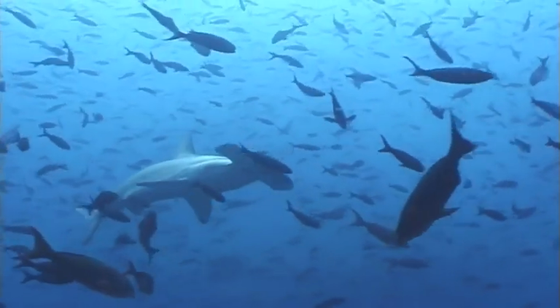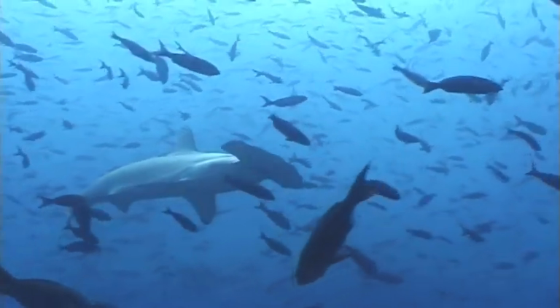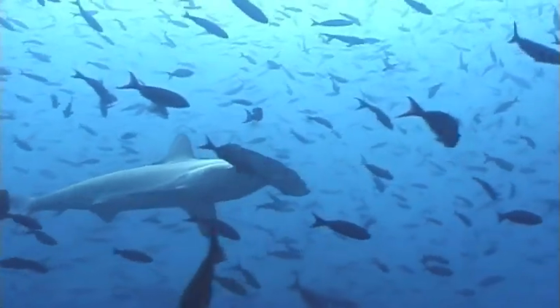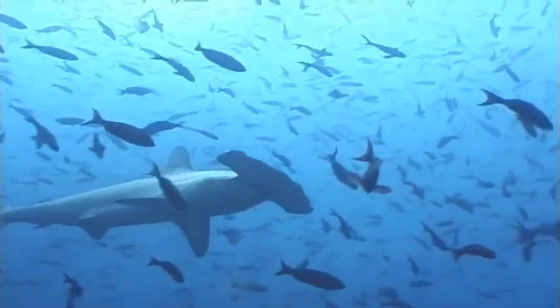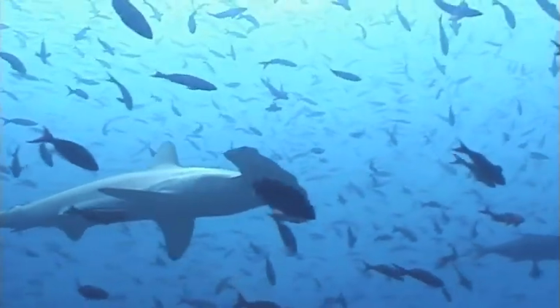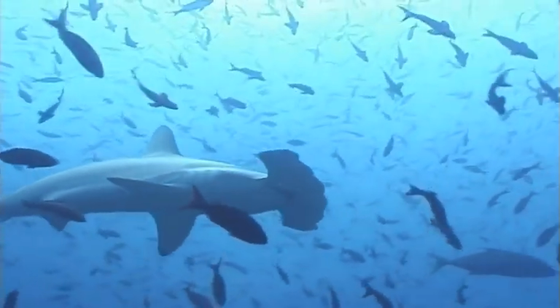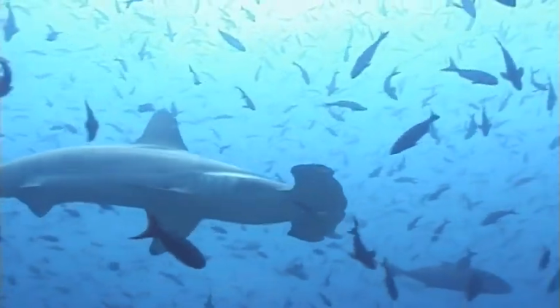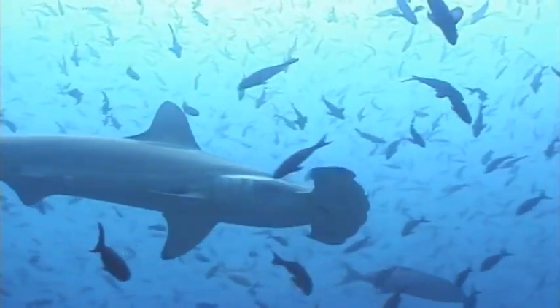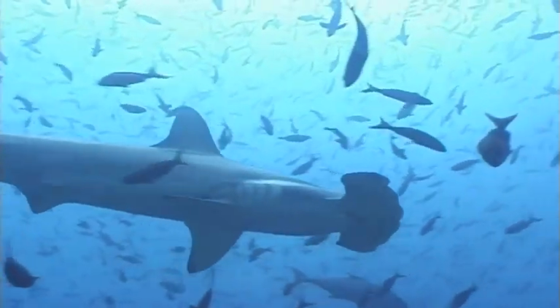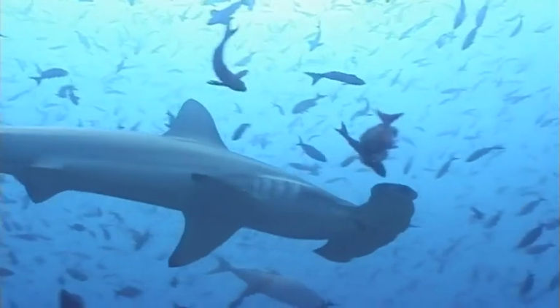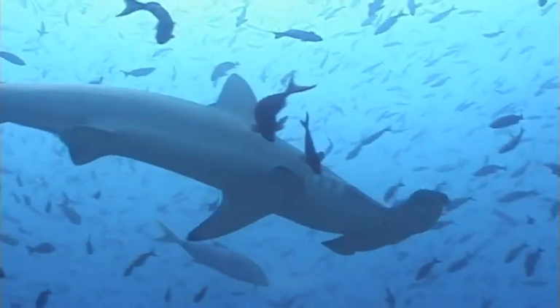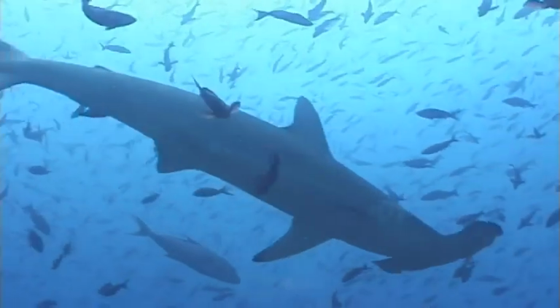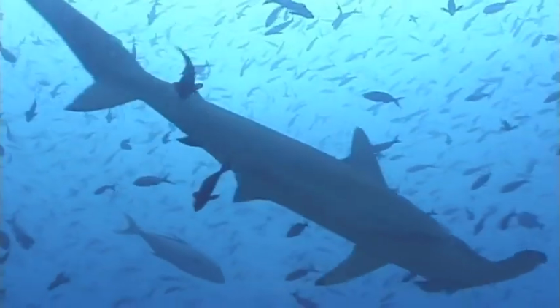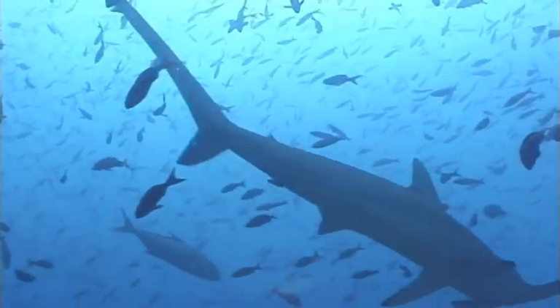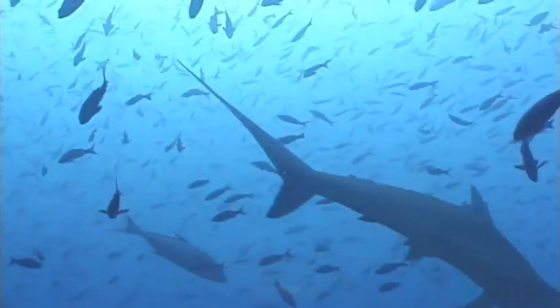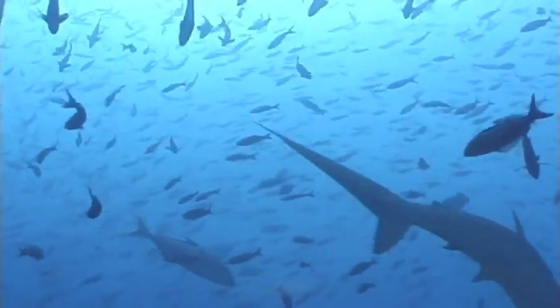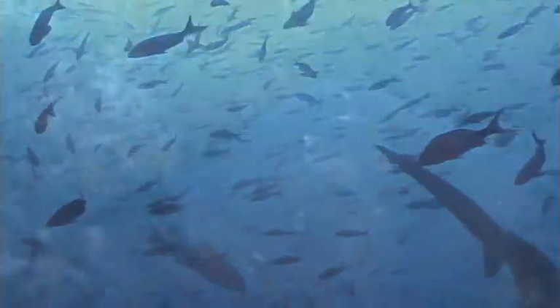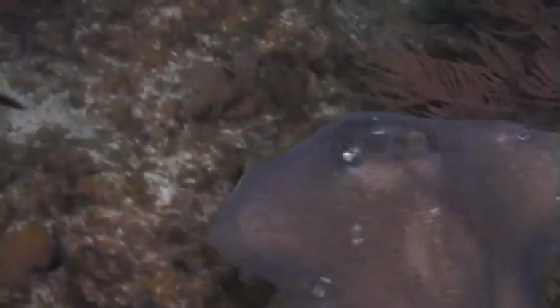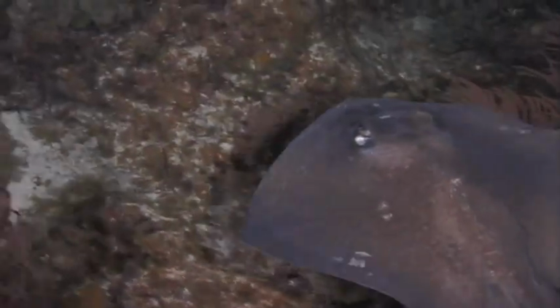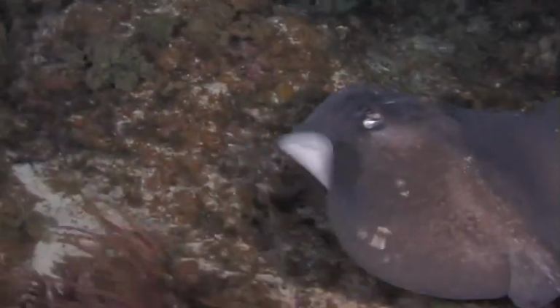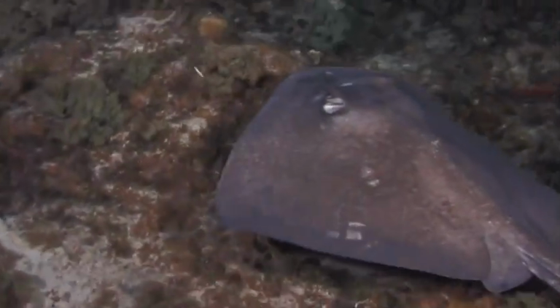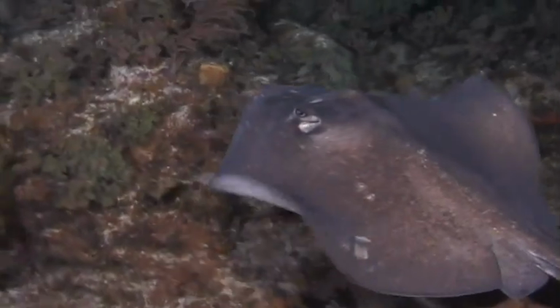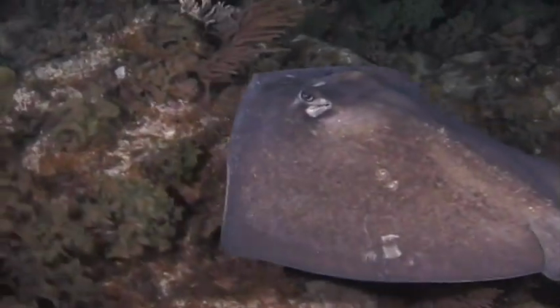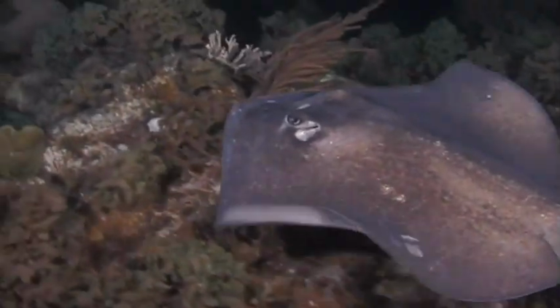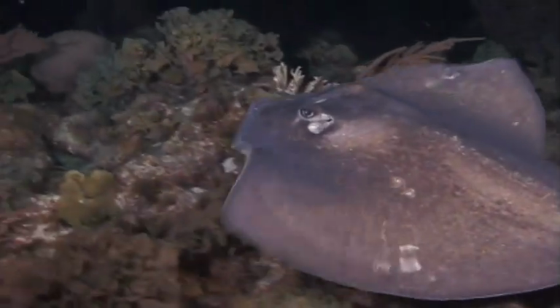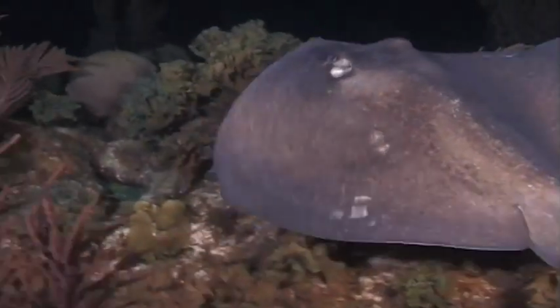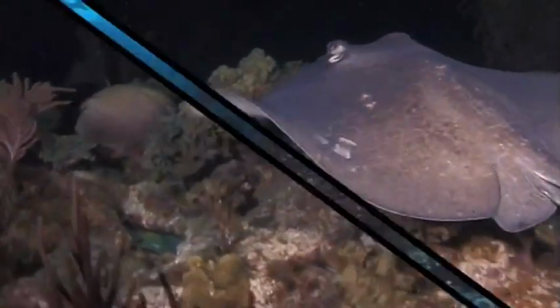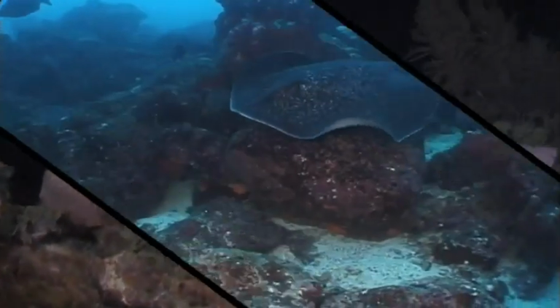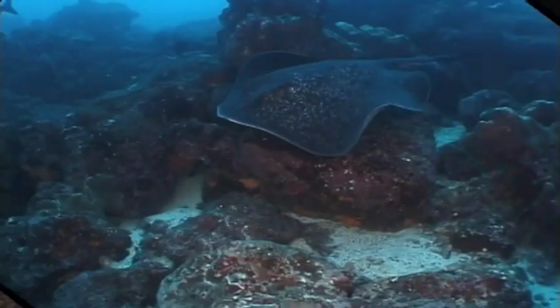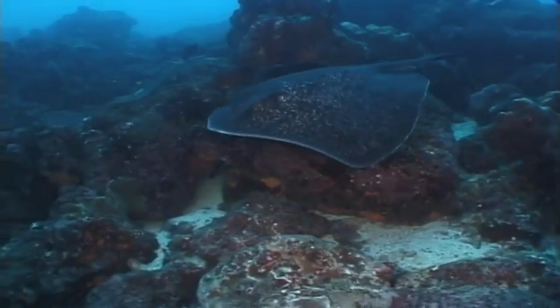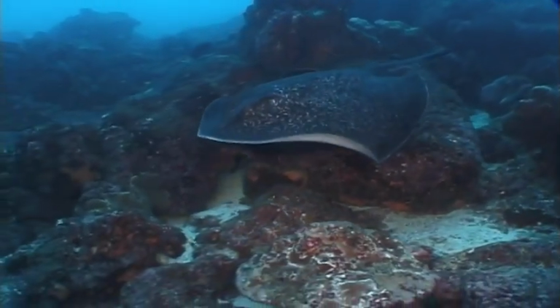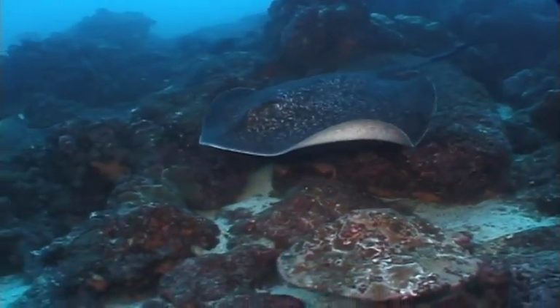Sharks don't have hard bones like fish. Their bones are much softer — they are made out of cartilage. Other animals that belong in this family are rays, and they are made of cartilage too.